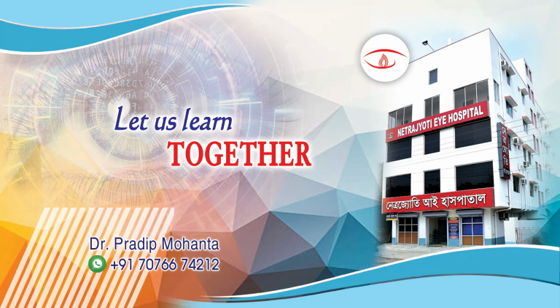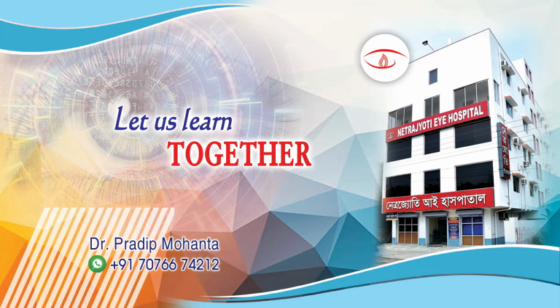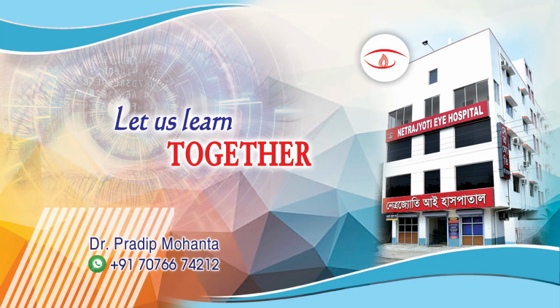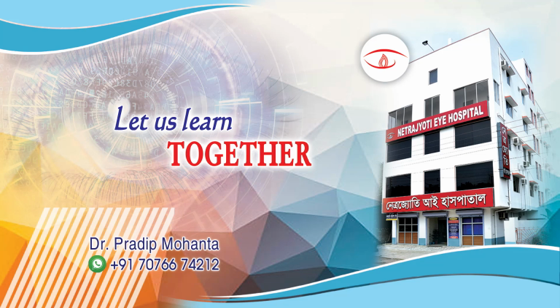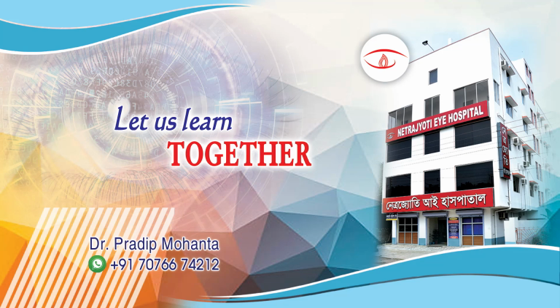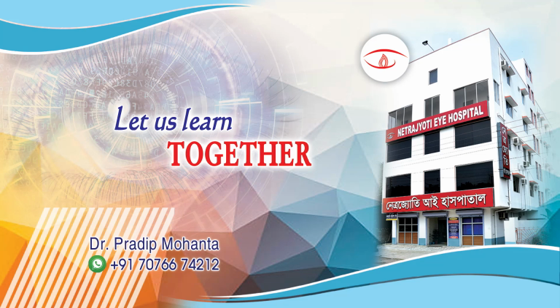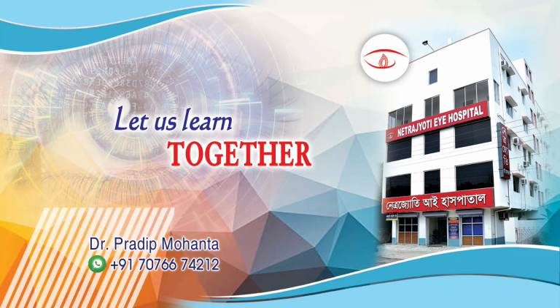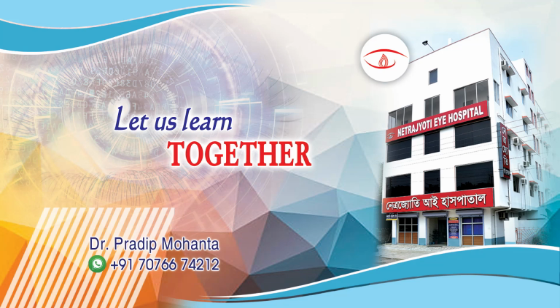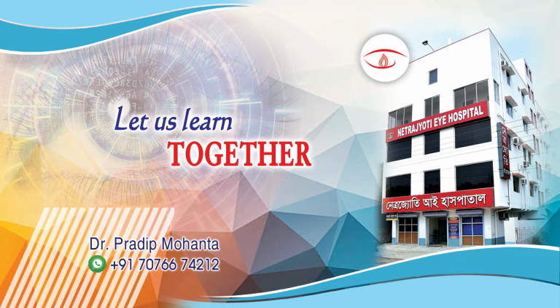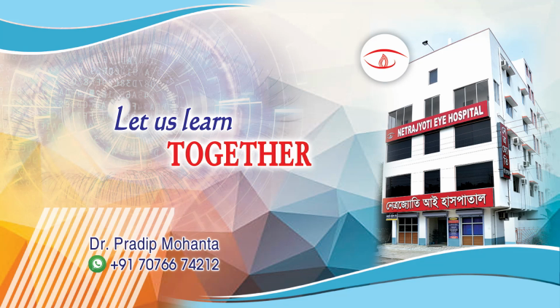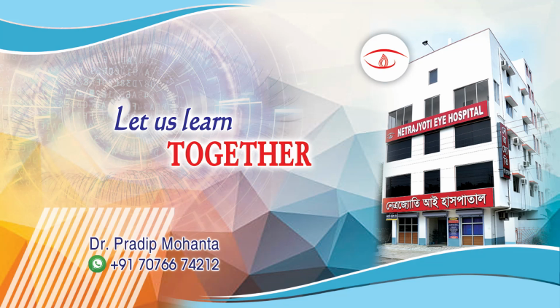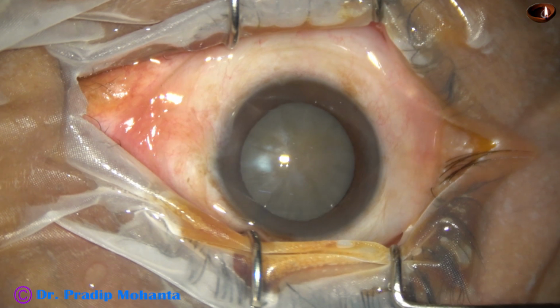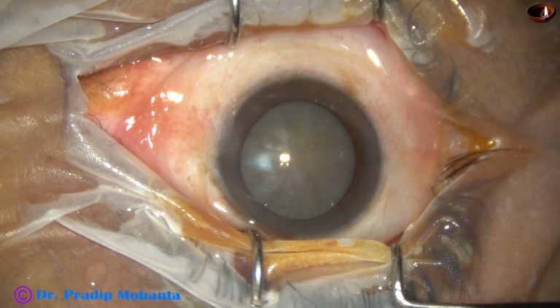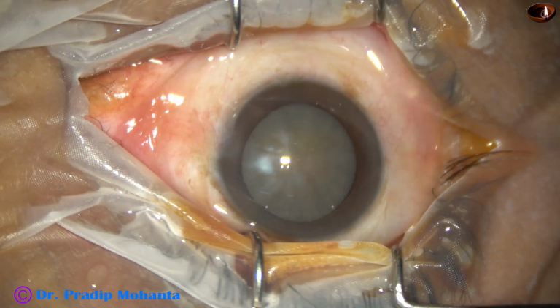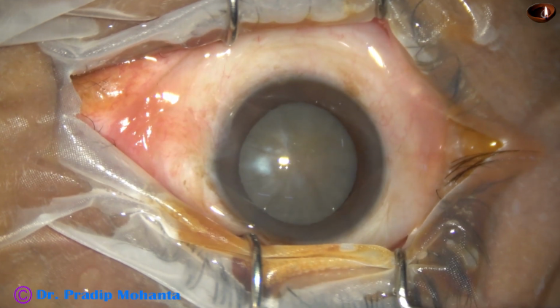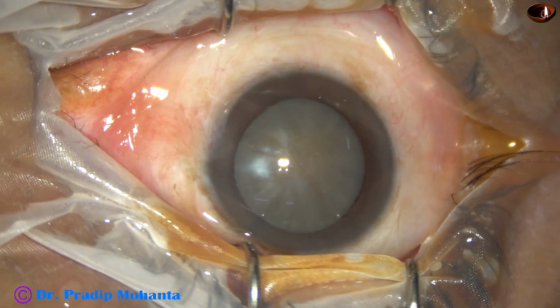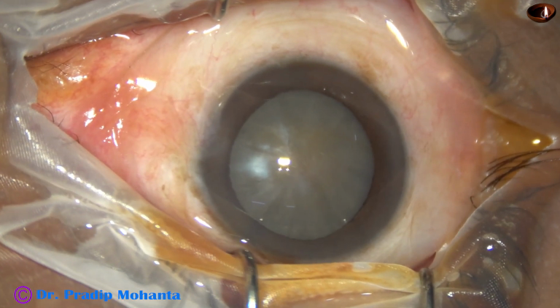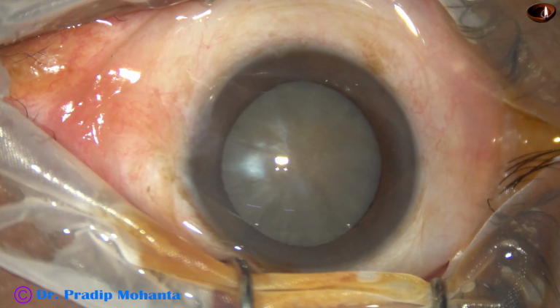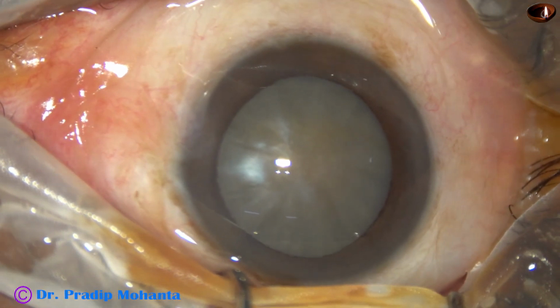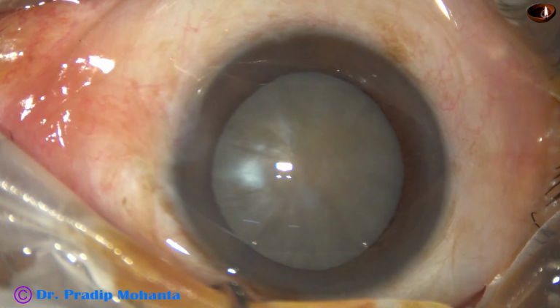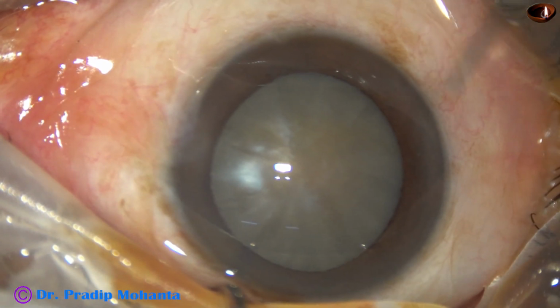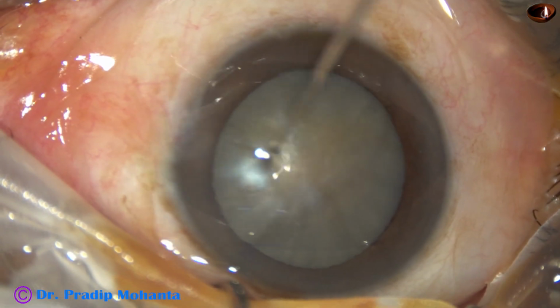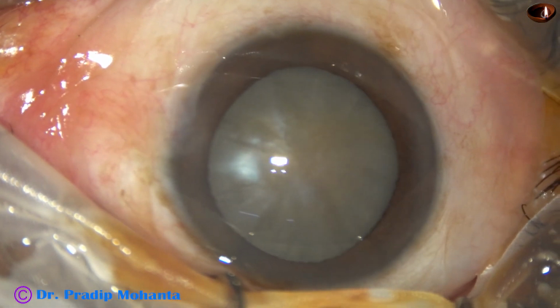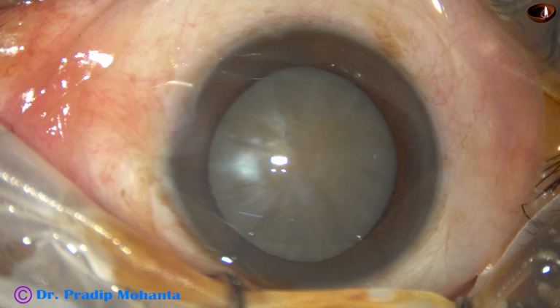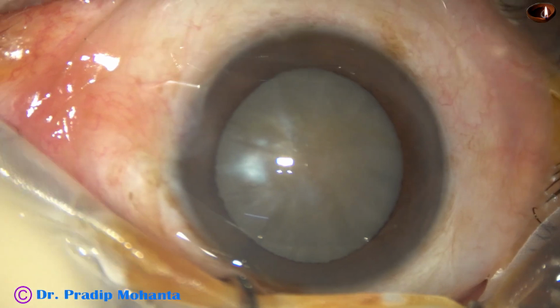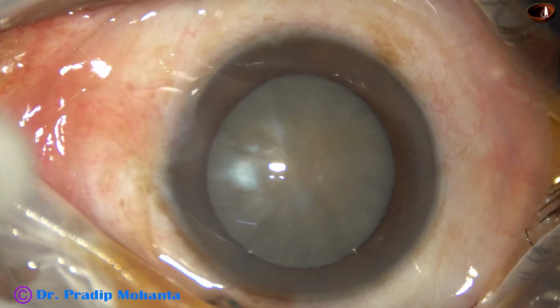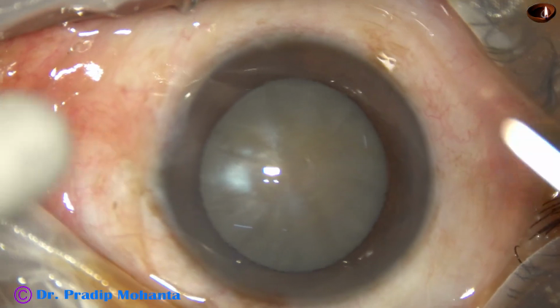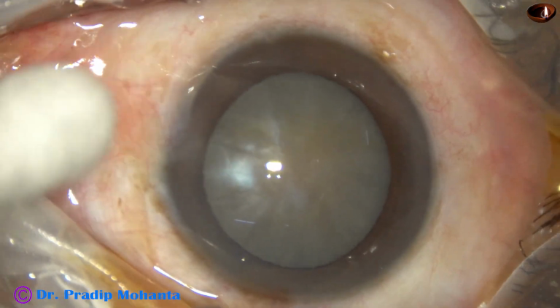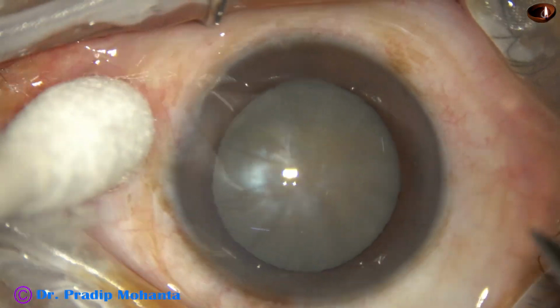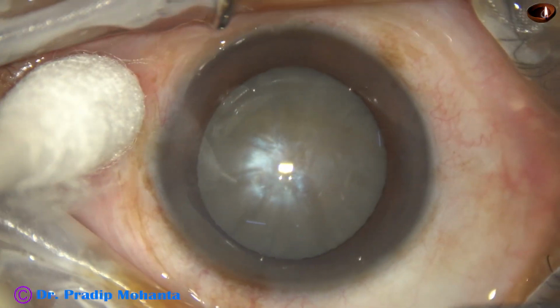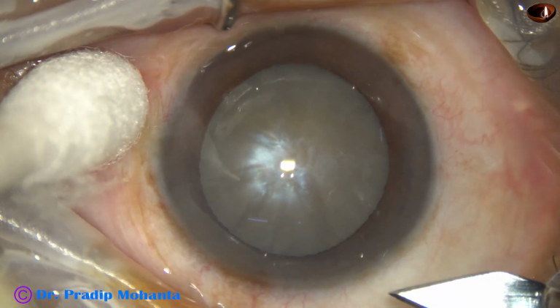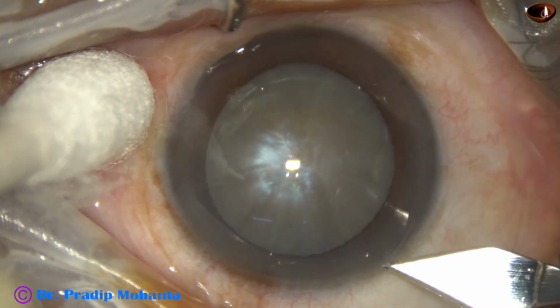Welcome to my workpiece at Ranaq Heartist, Bengal, India. This is a totally unedited video. This is an intumescent cataract and I am going to demonstrate each and every step in real time.